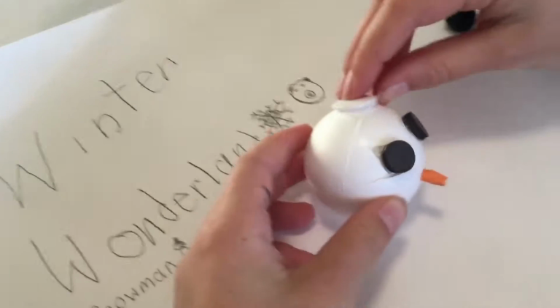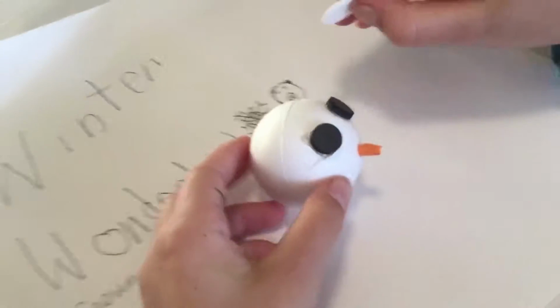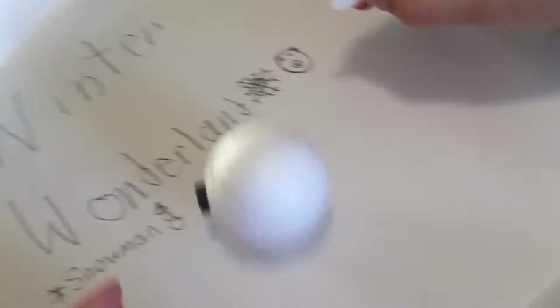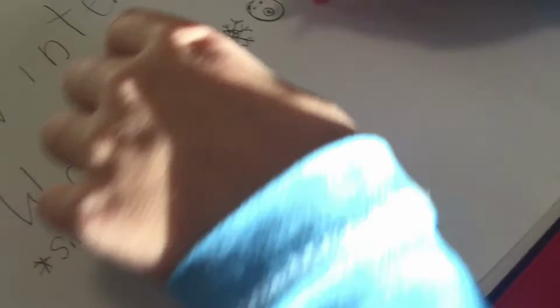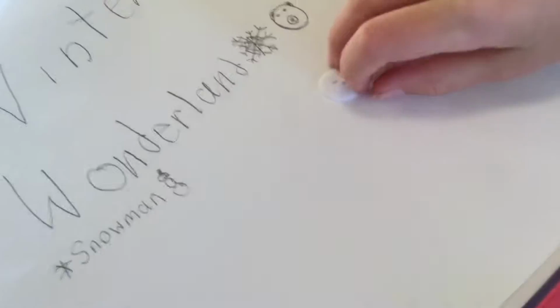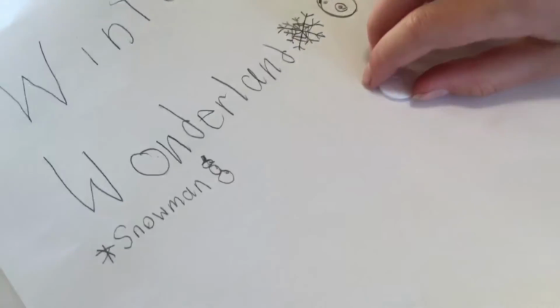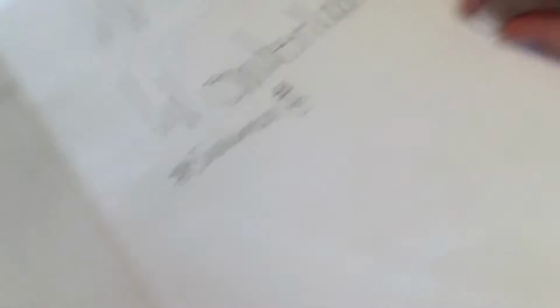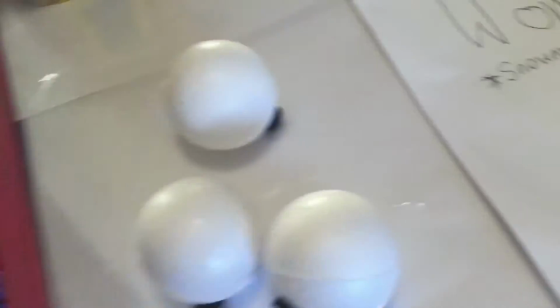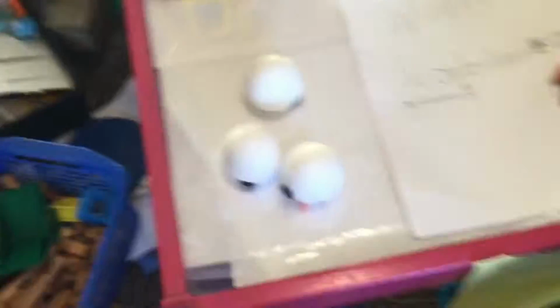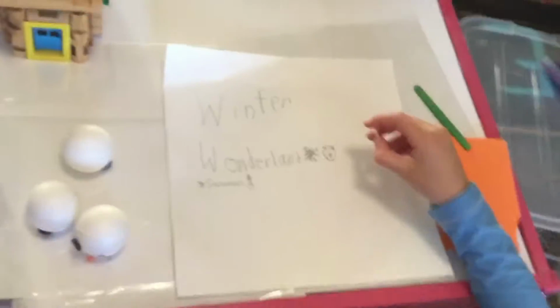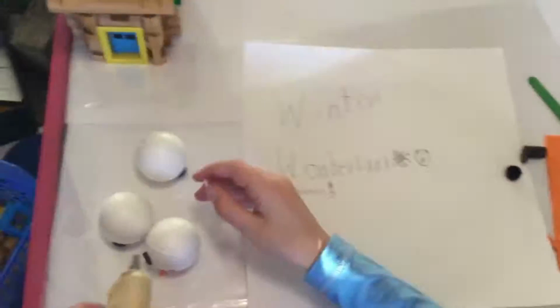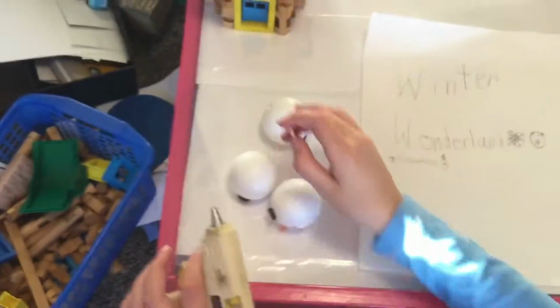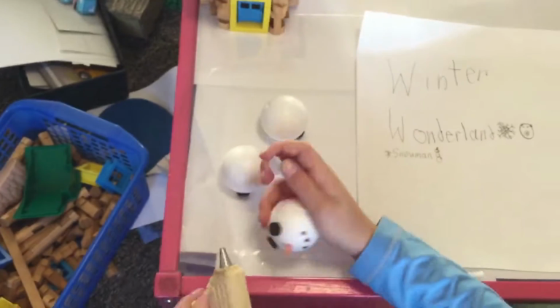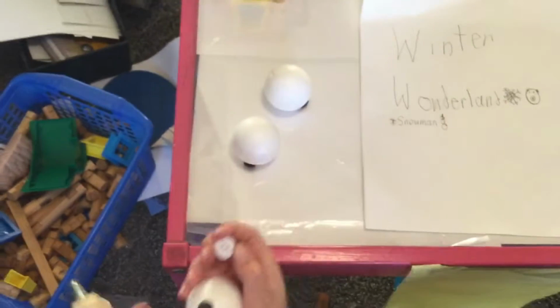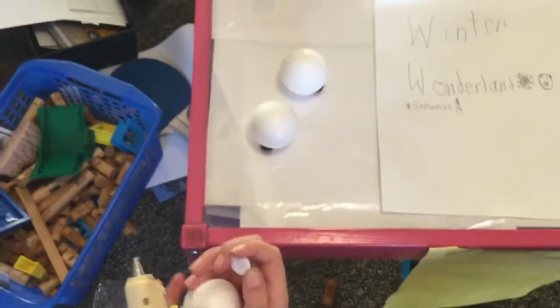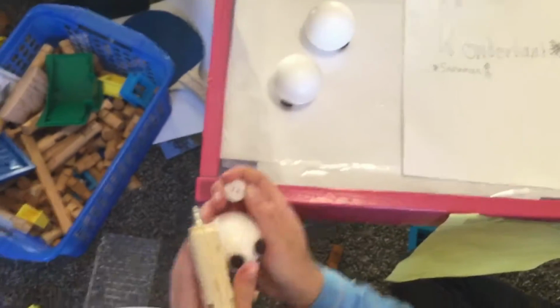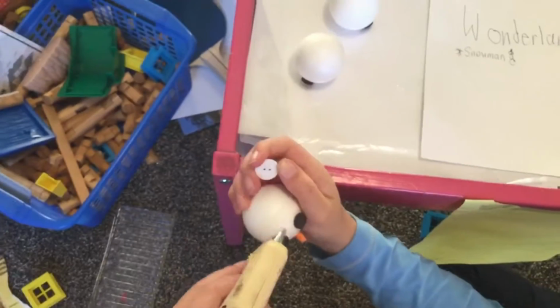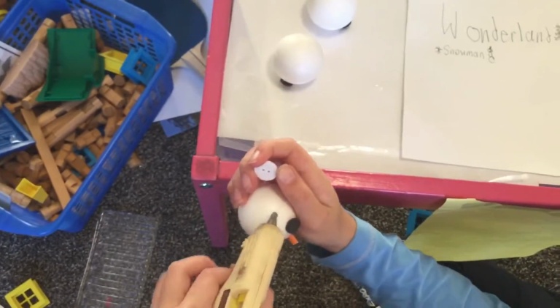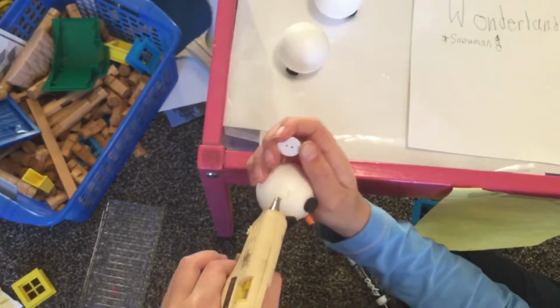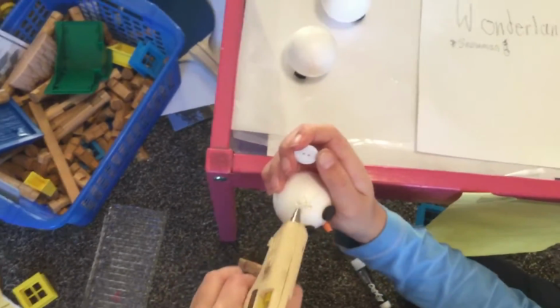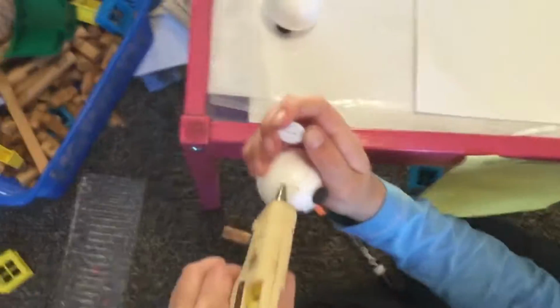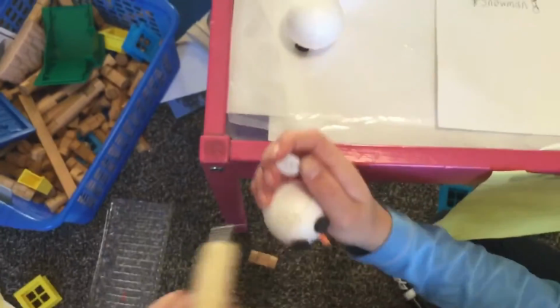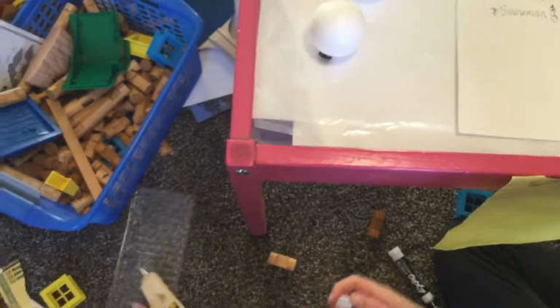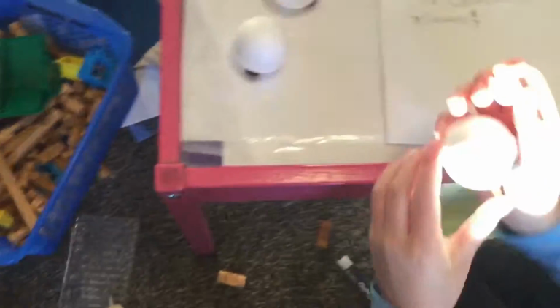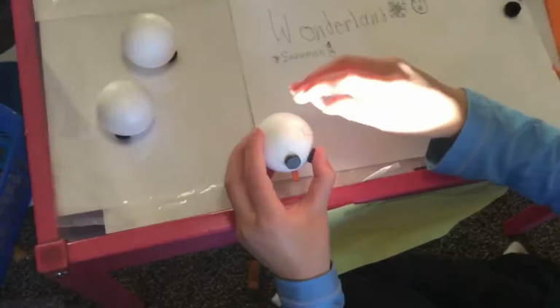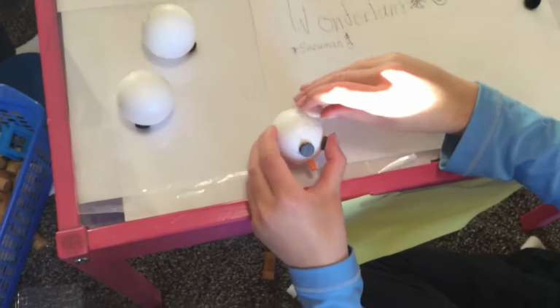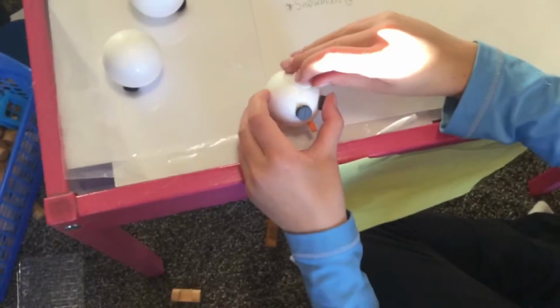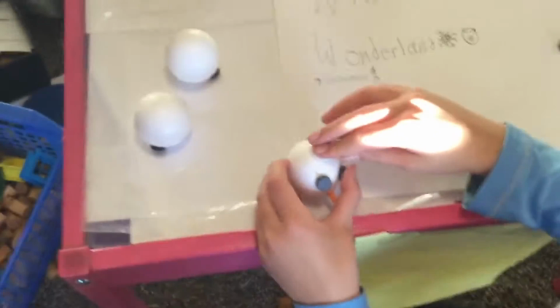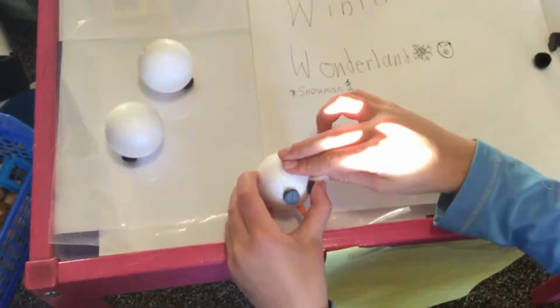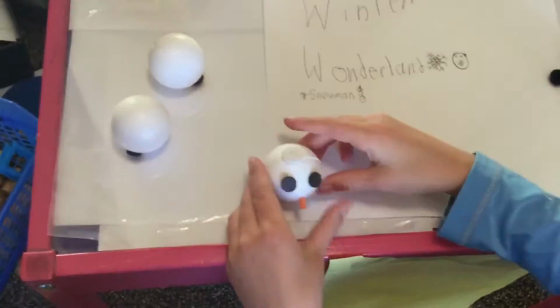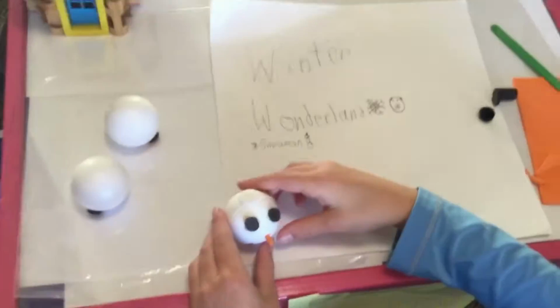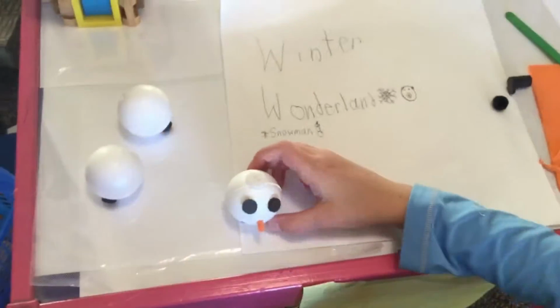The hat is a button and a little pom-pom. I would suggest a black button. He found it as soon as we stopped recording.